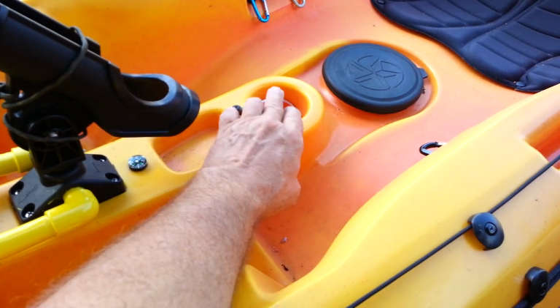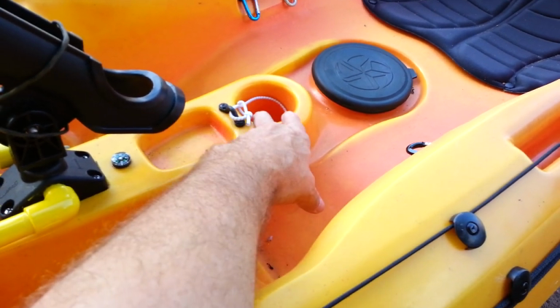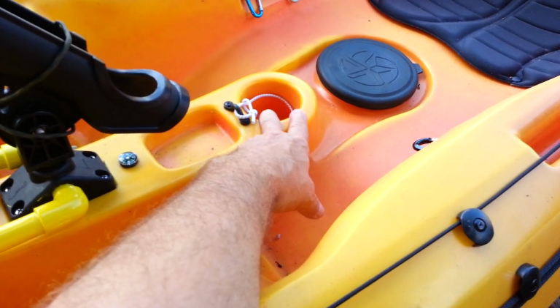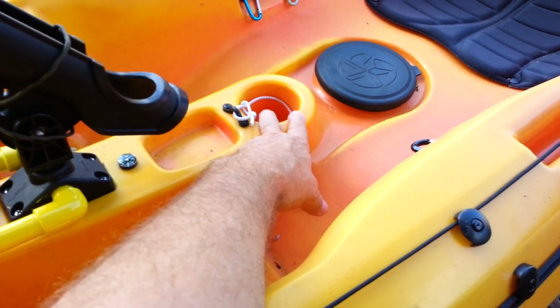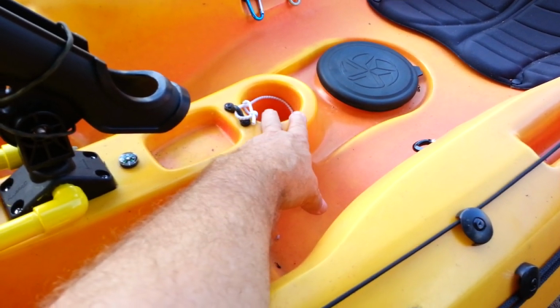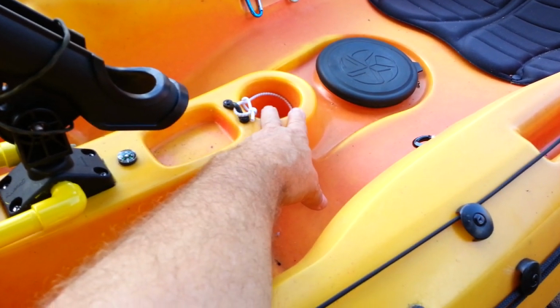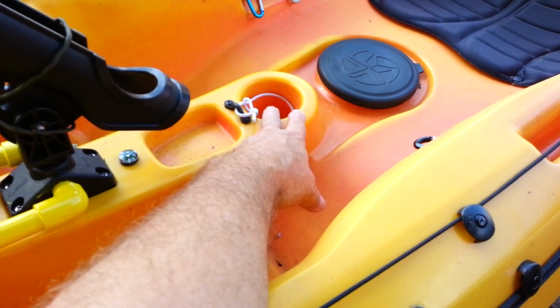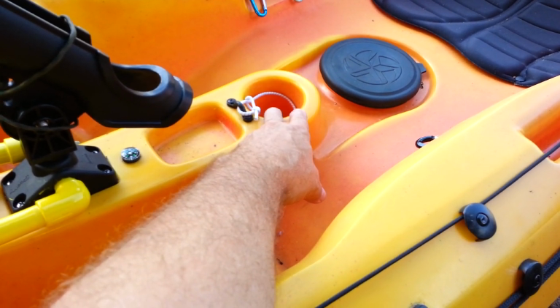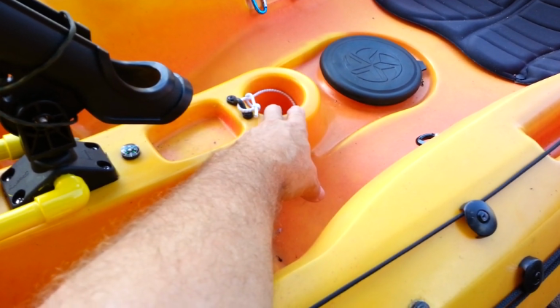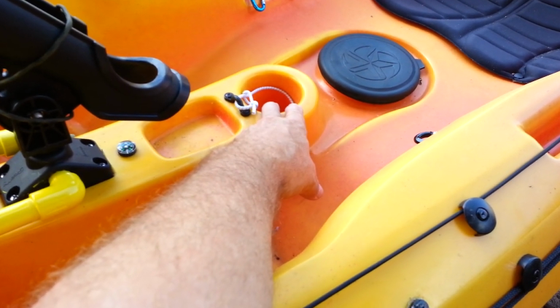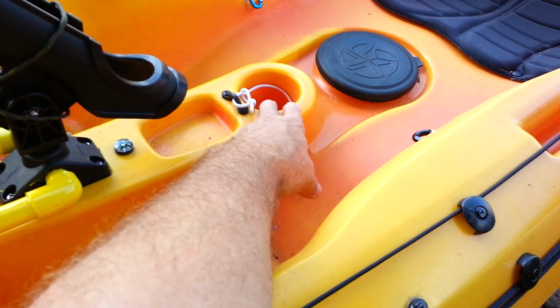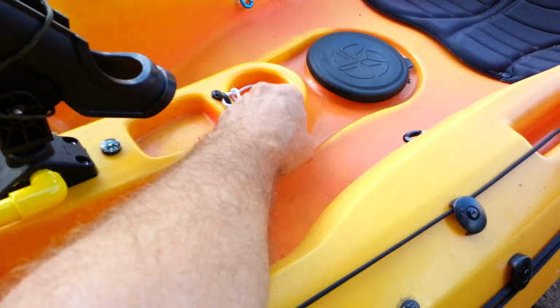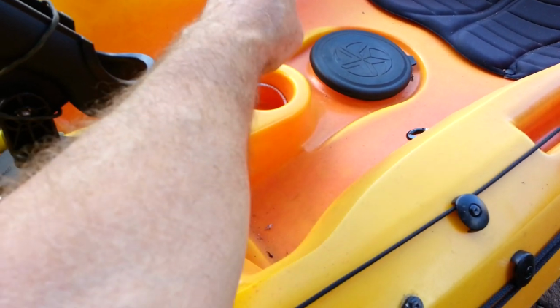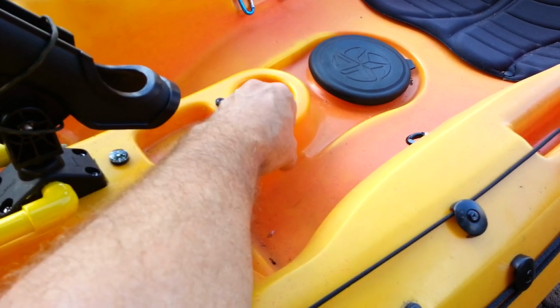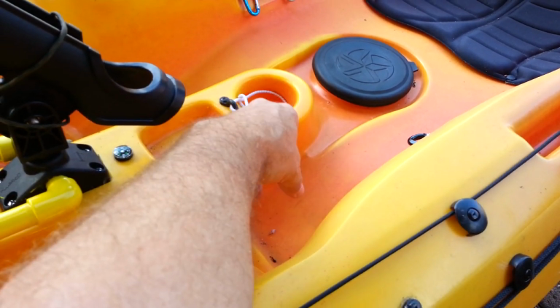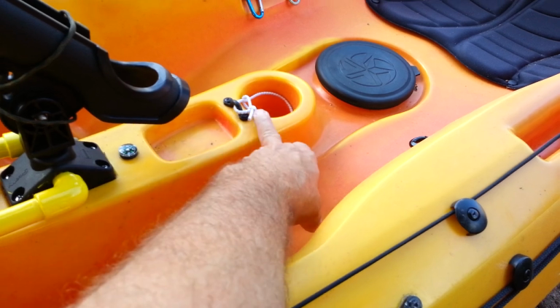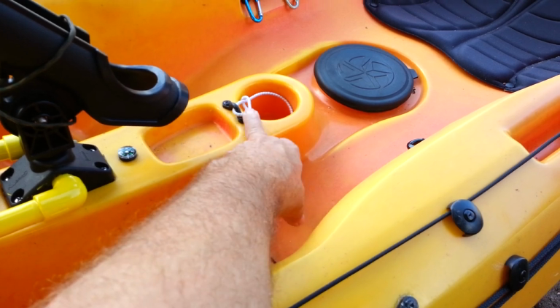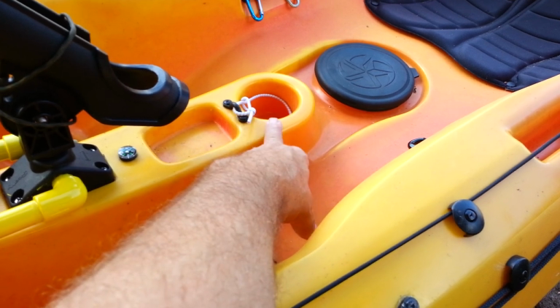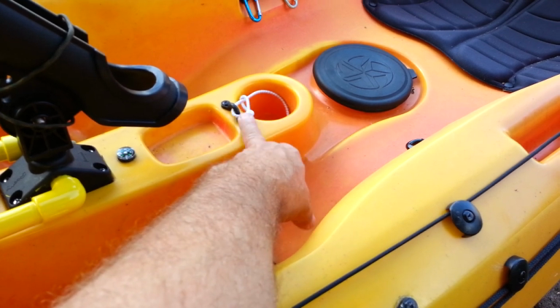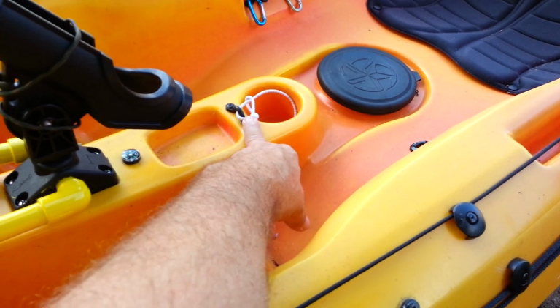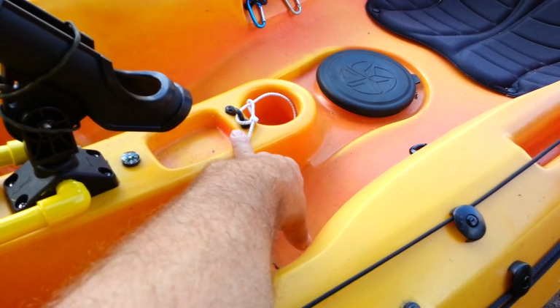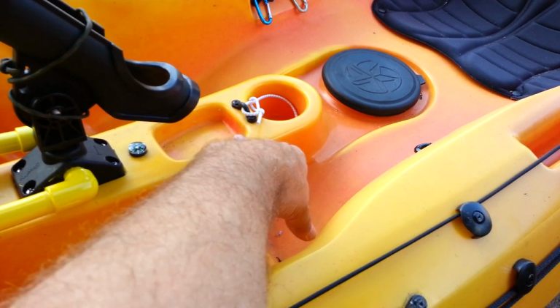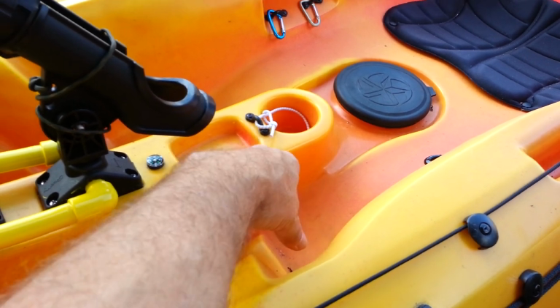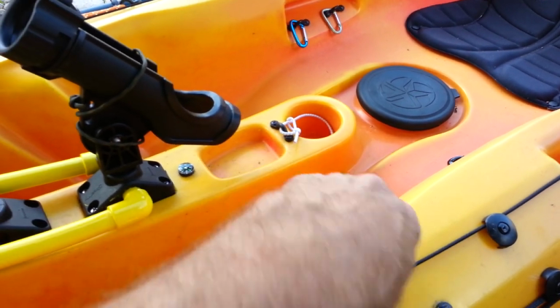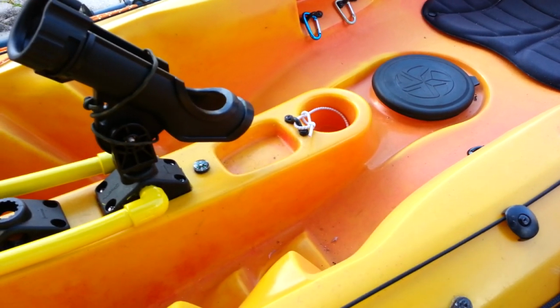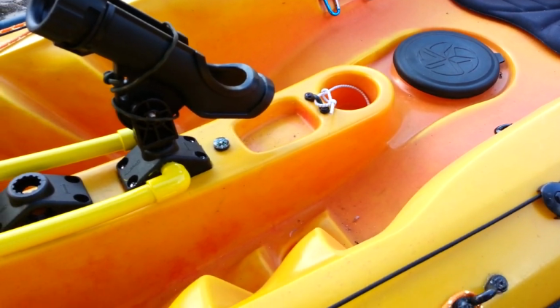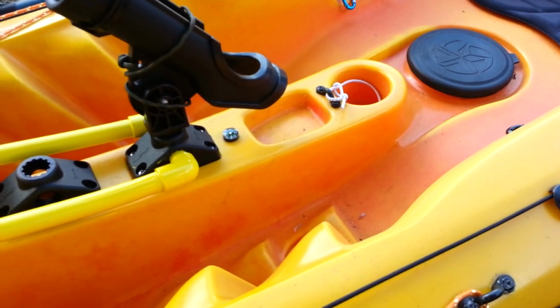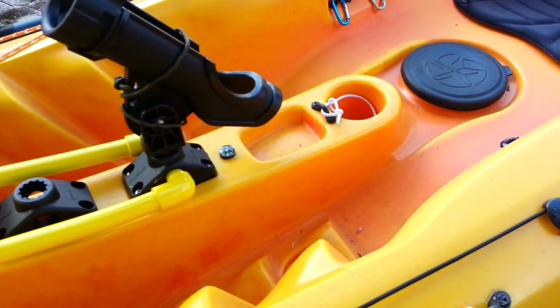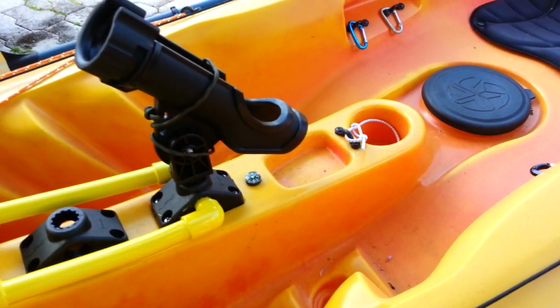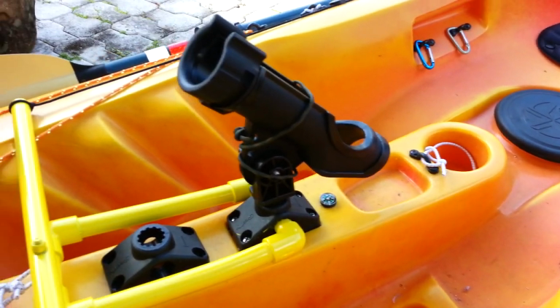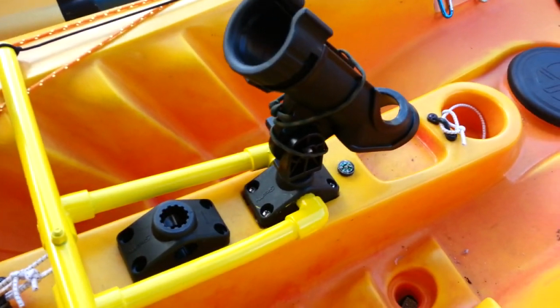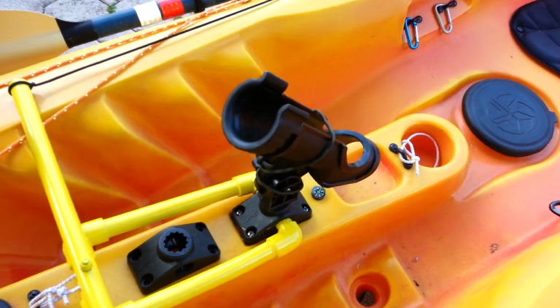Right here is where my depth finder sits. It's got a round mount, fits right down in there, and I just strapped it down with a piece of bungee cord. So I've got a nice little depth finder.